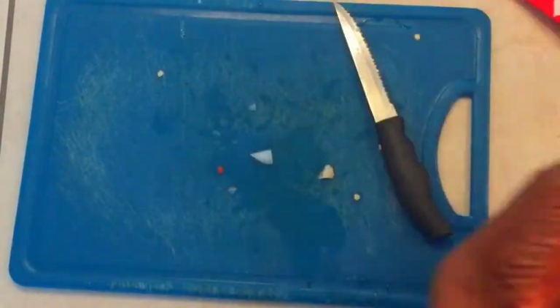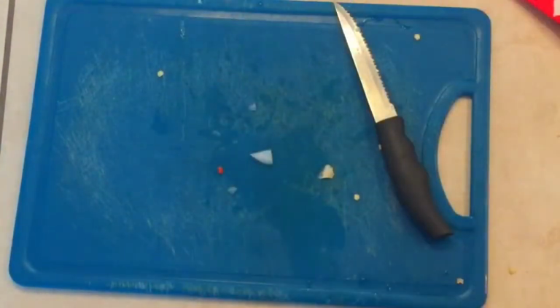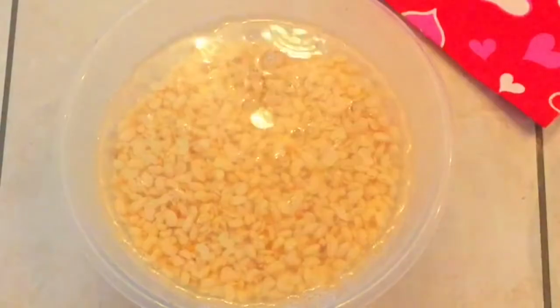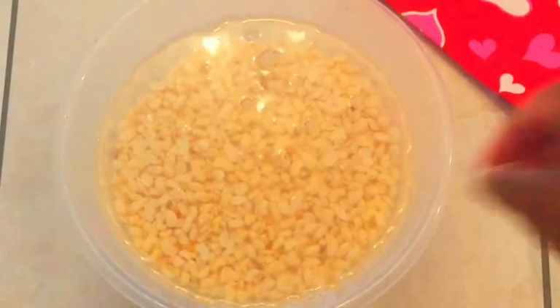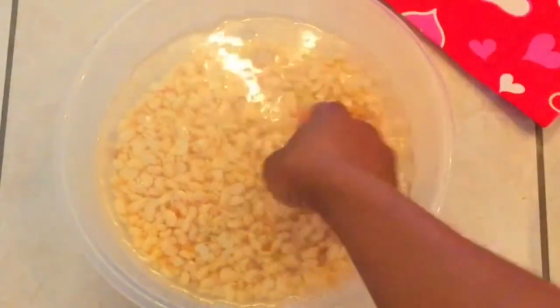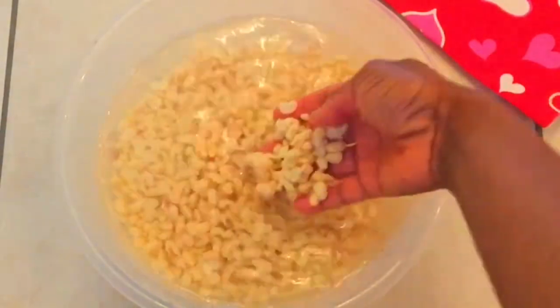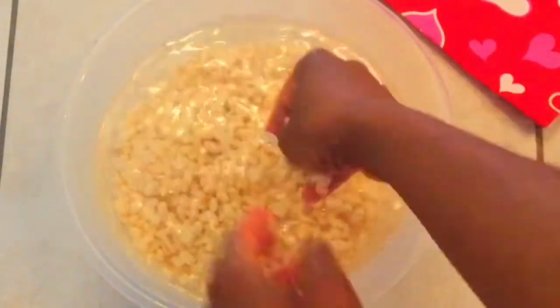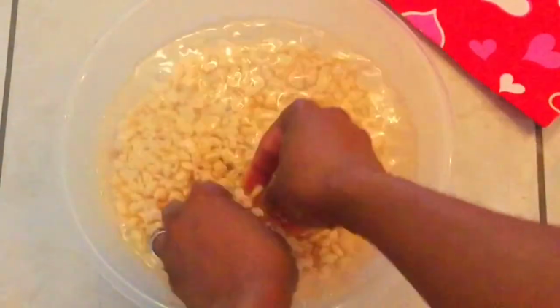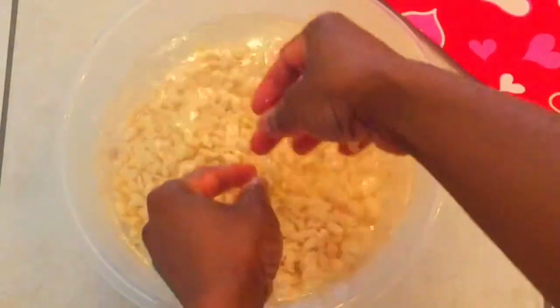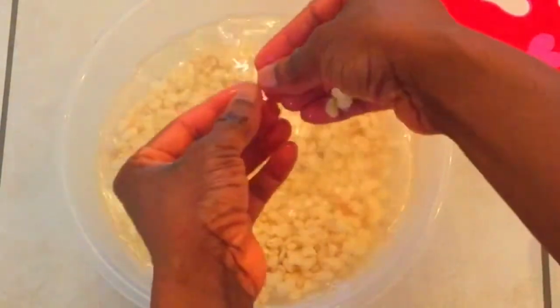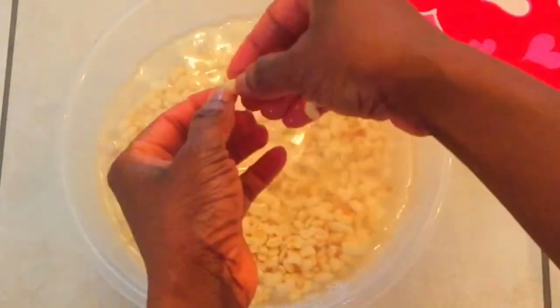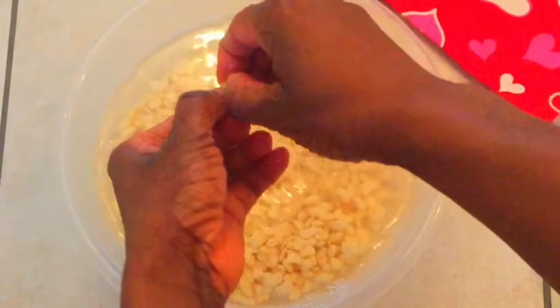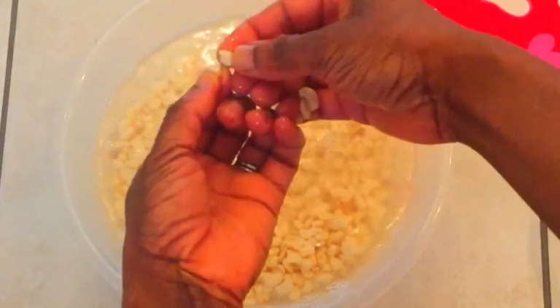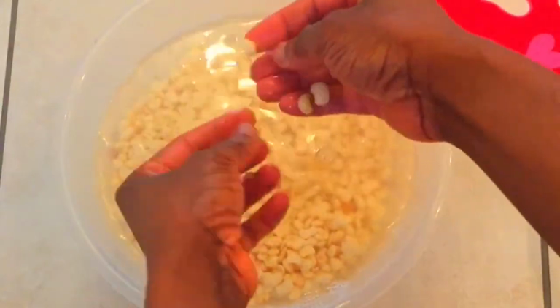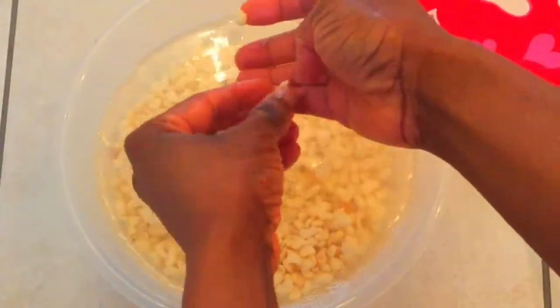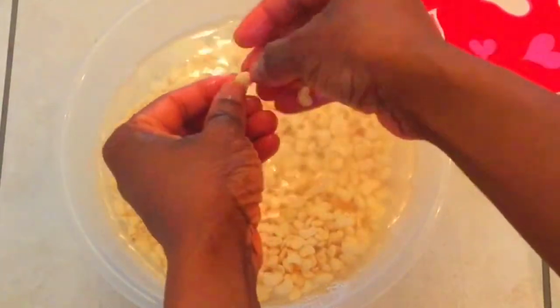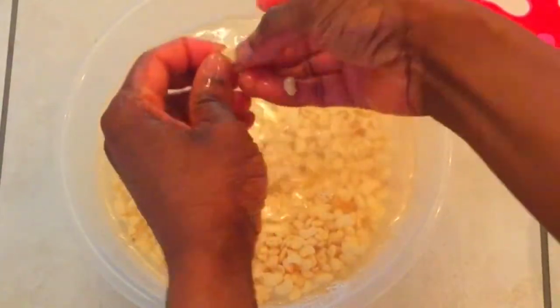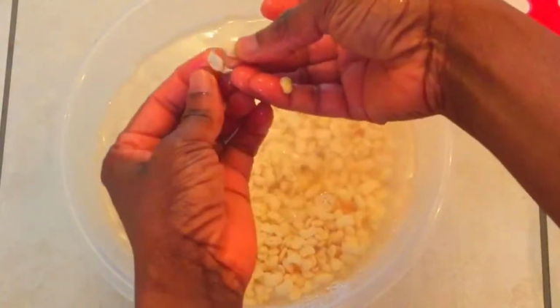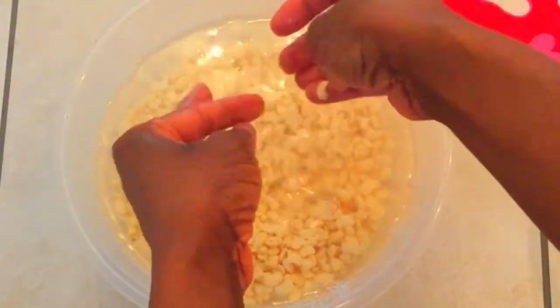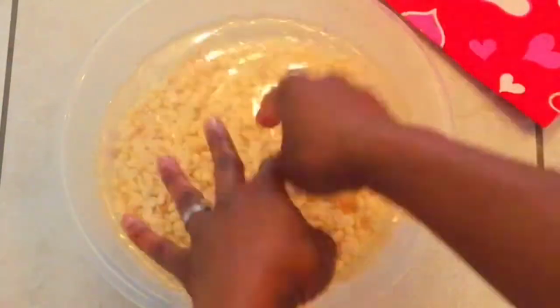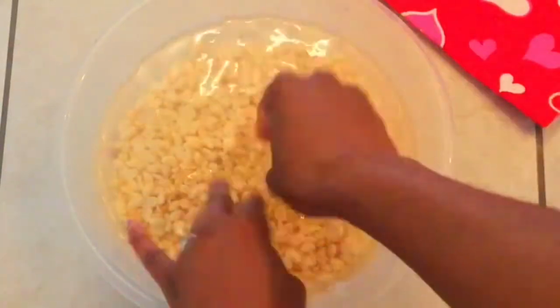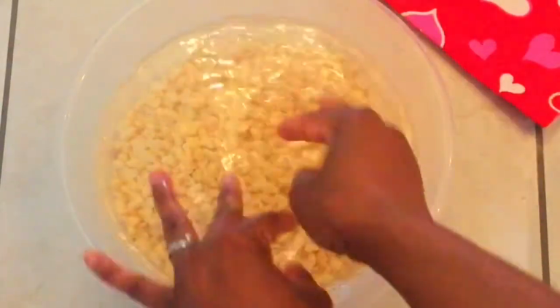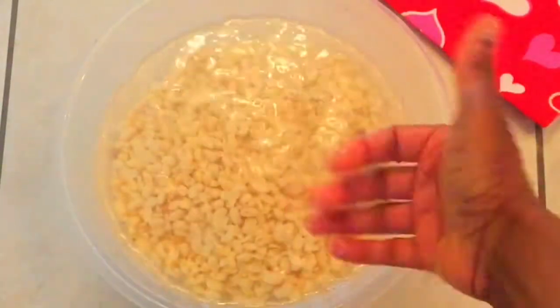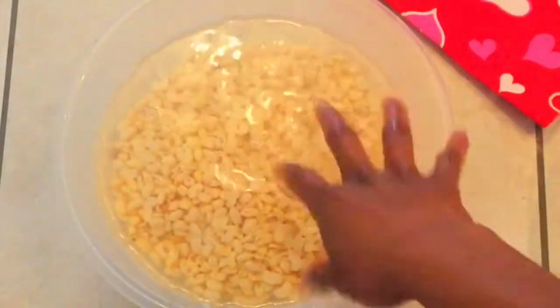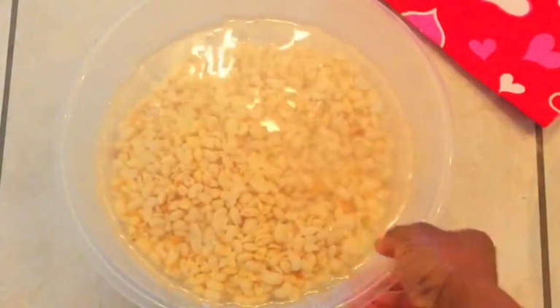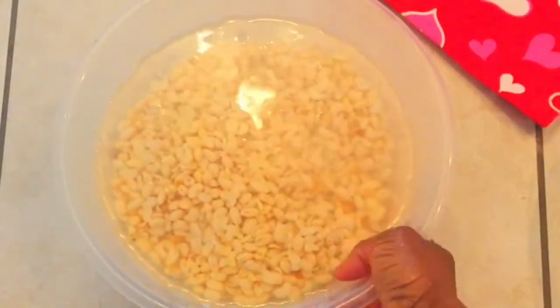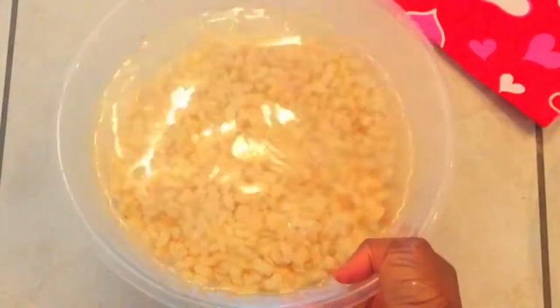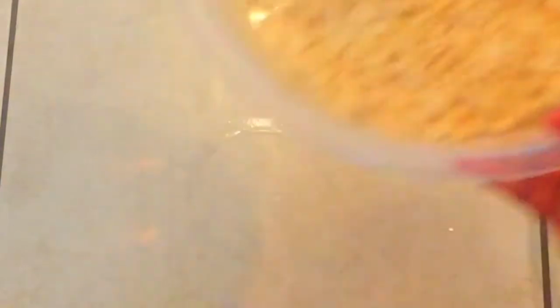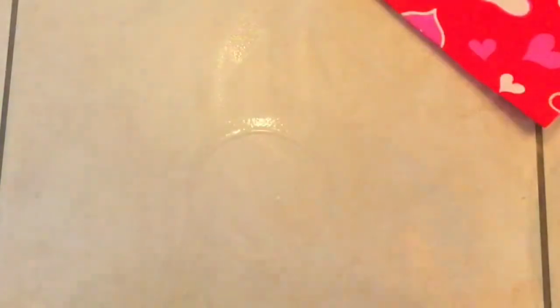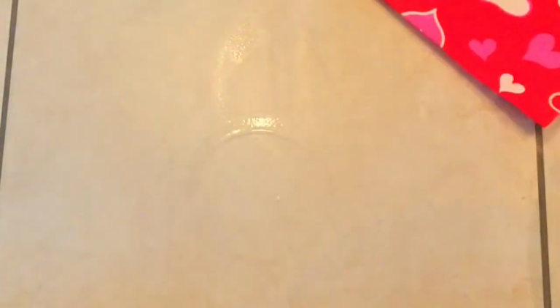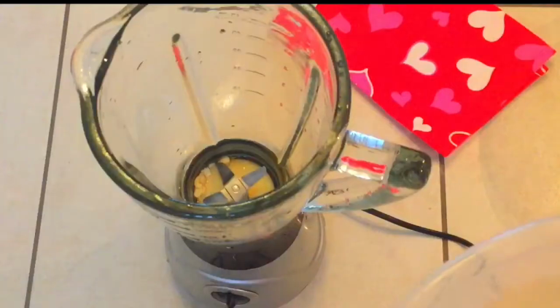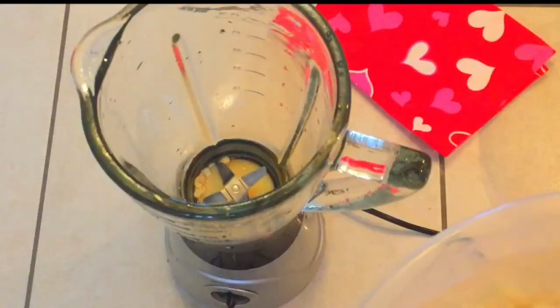The beans has been soaking for over half an hour now. So I'm just going to do a quick check by using my fingertip to break the beans. Looks to me like it's ready, so we're going to go ahead and blend now. Let's go.